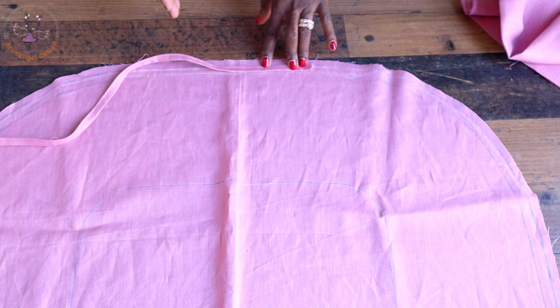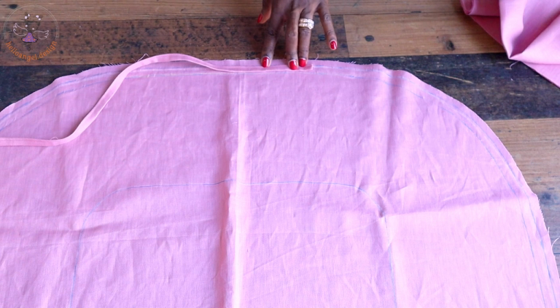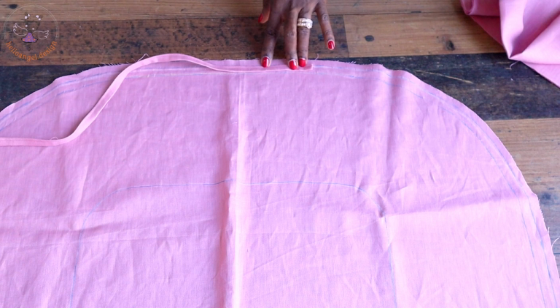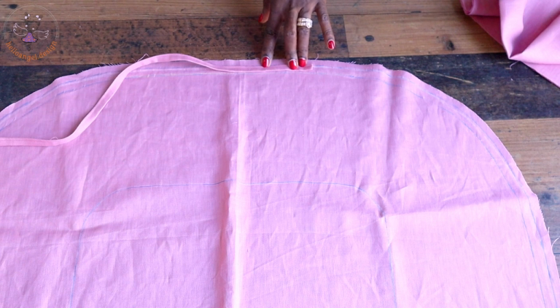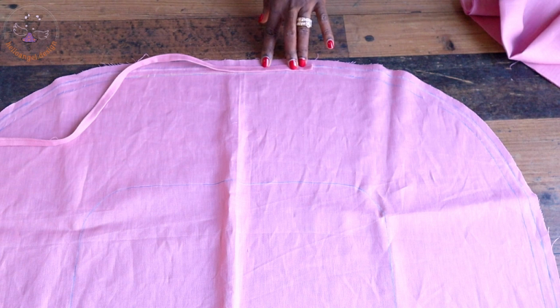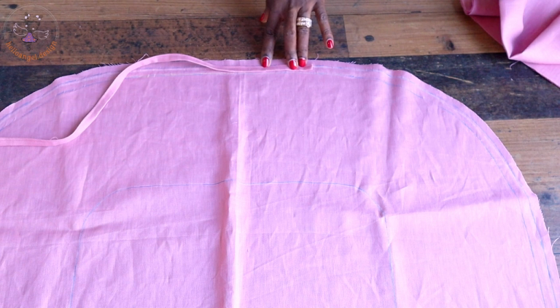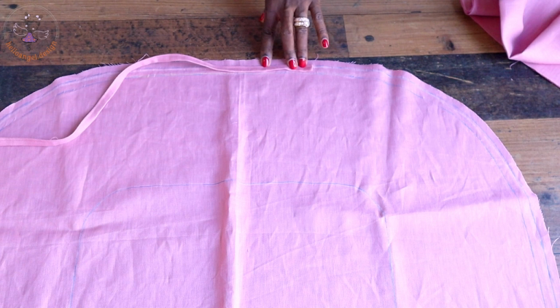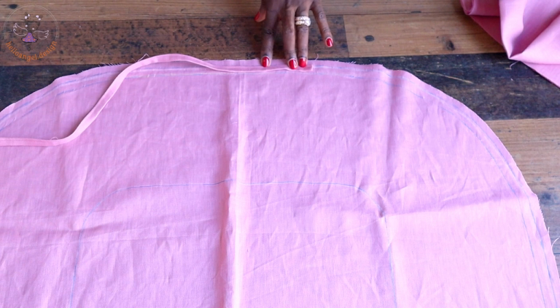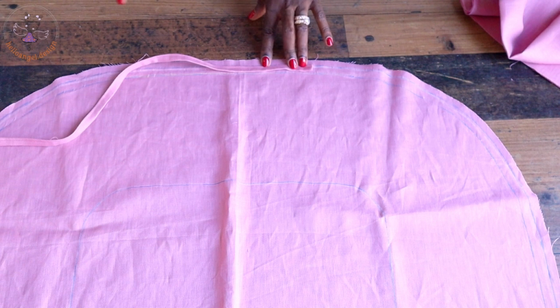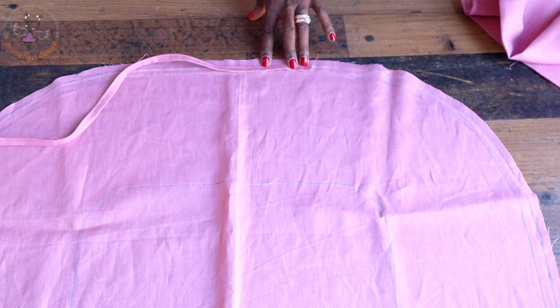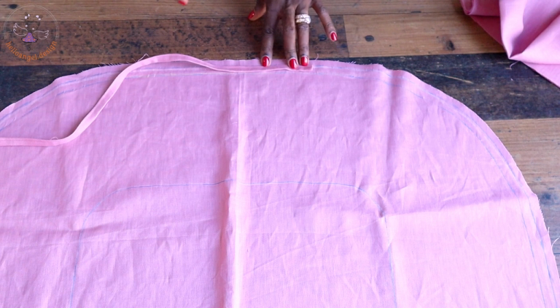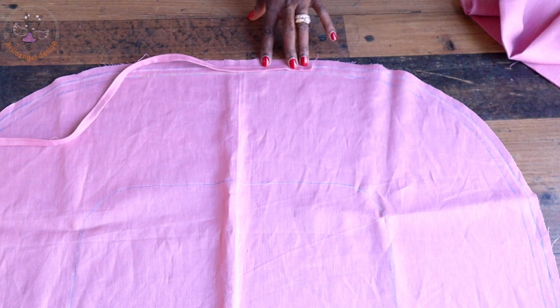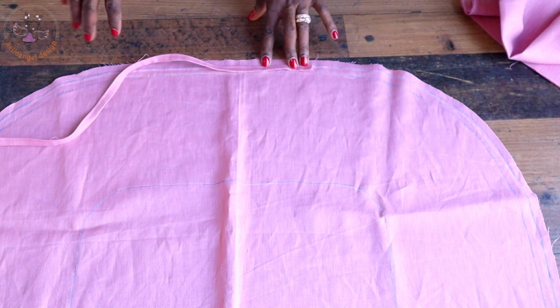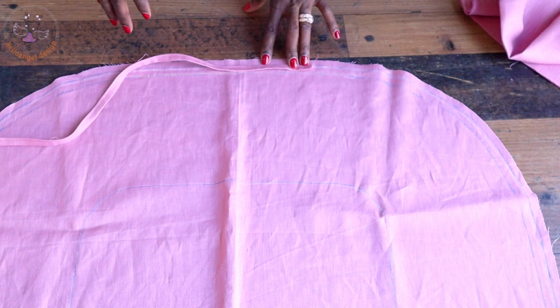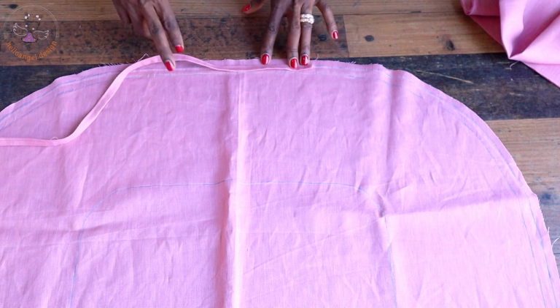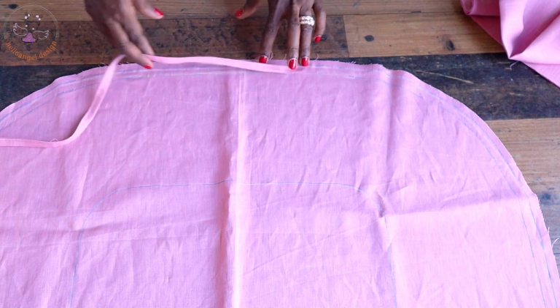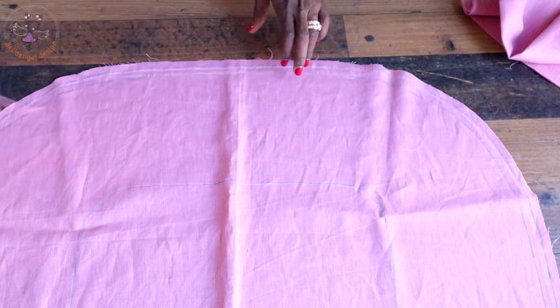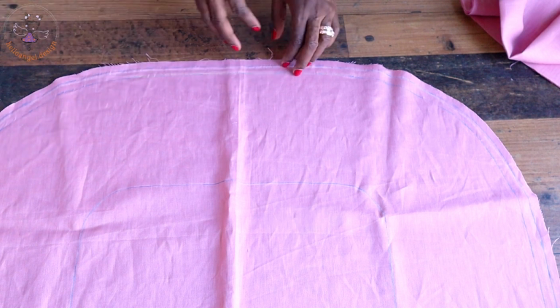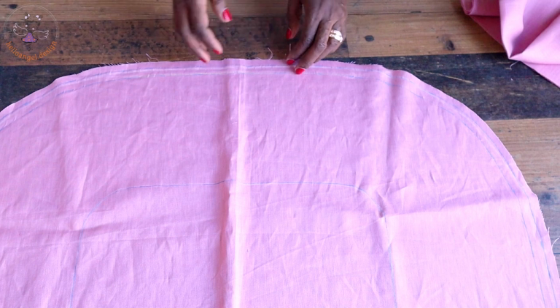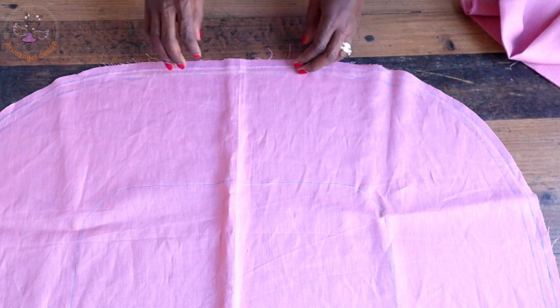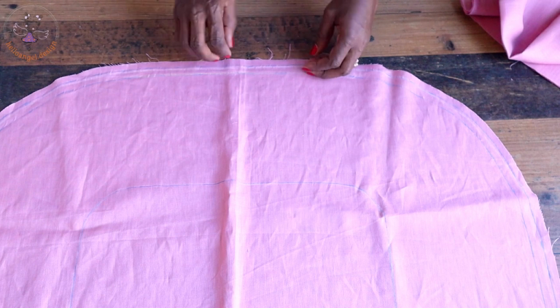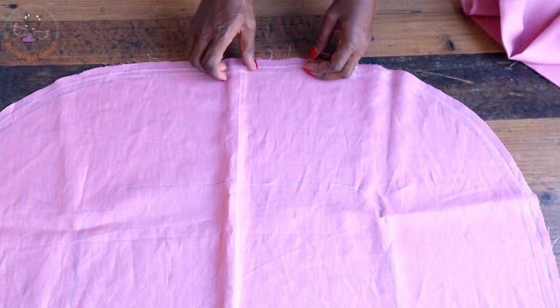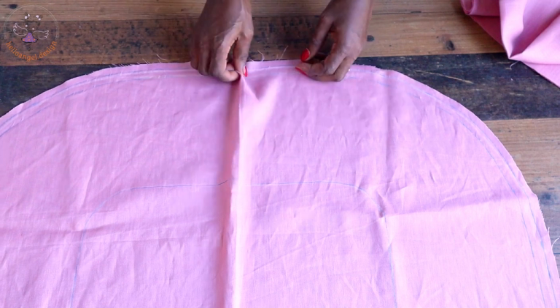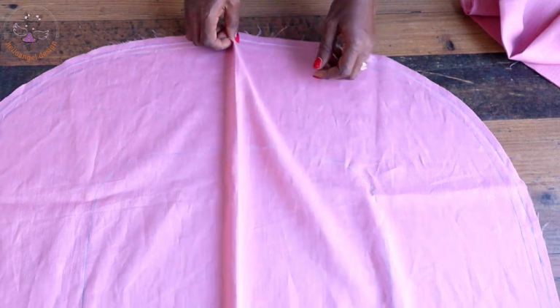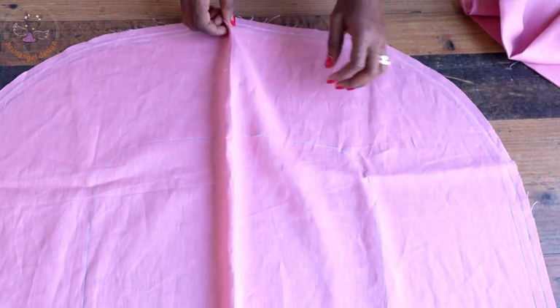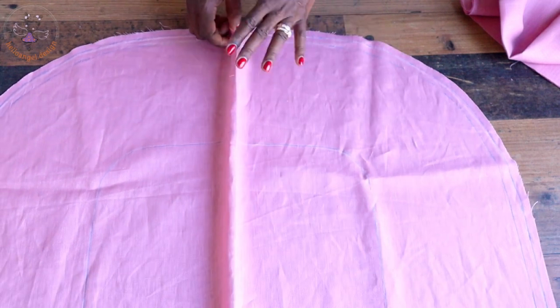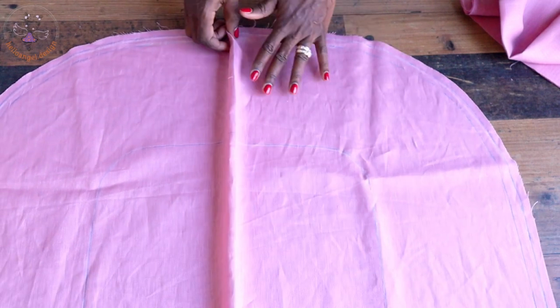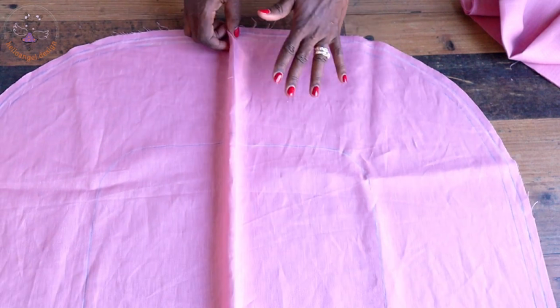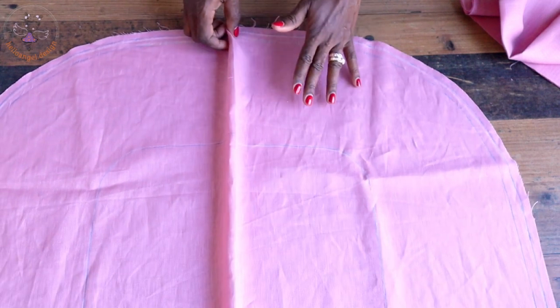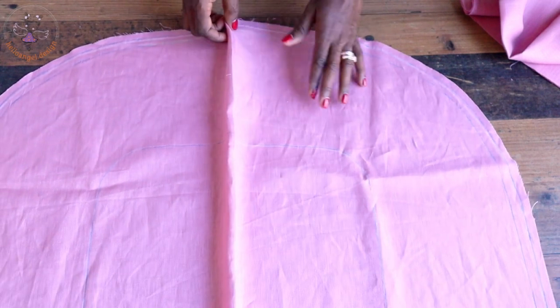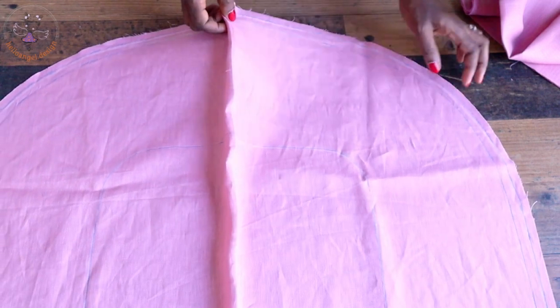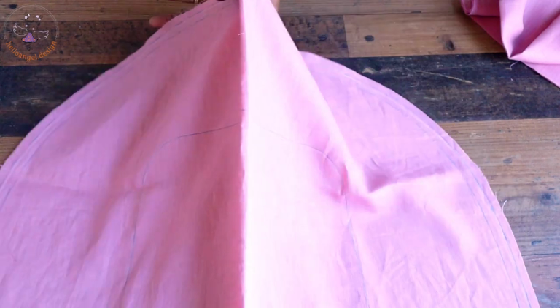I have already made my strap ready — this is what goes in between. Make sure to make your strap; you can make it as a bias binding. The next thing we have to do is fold this fabric into two.